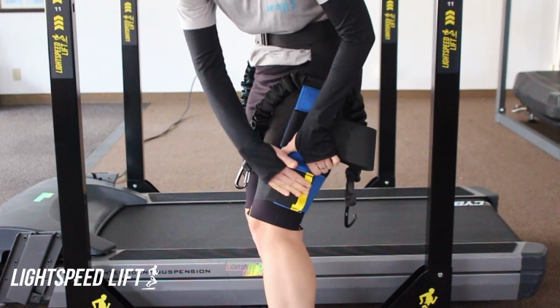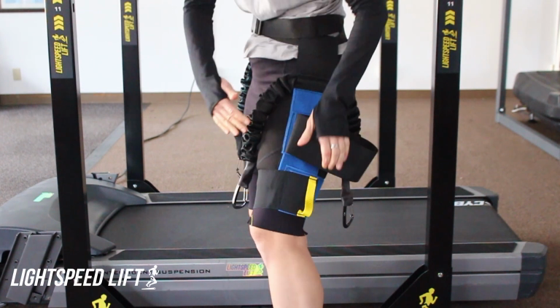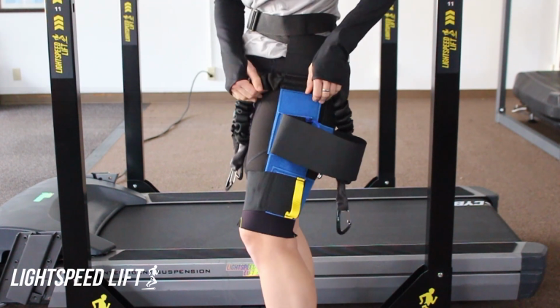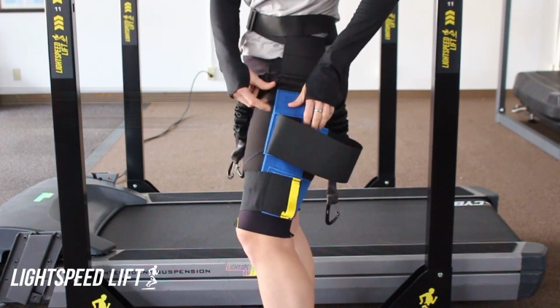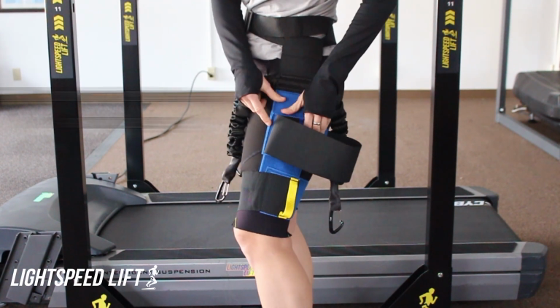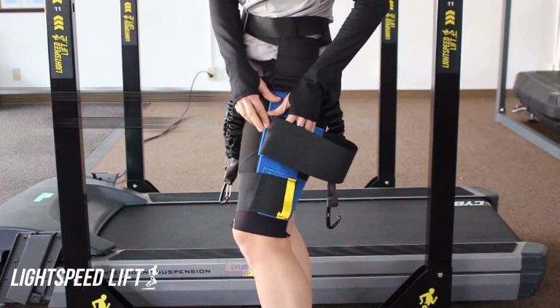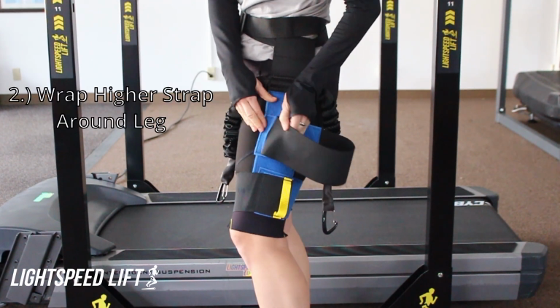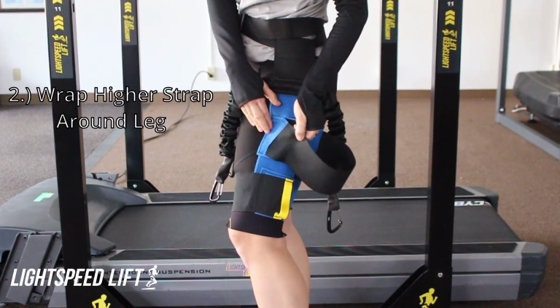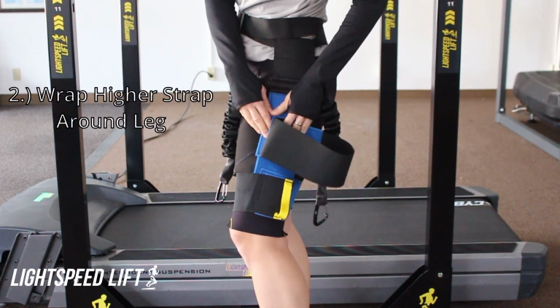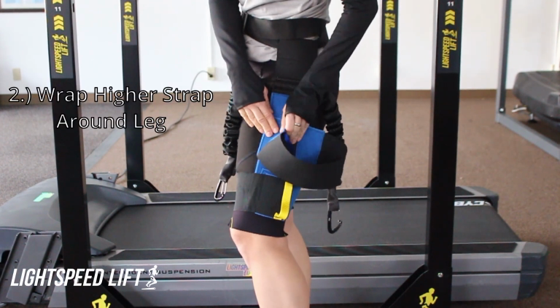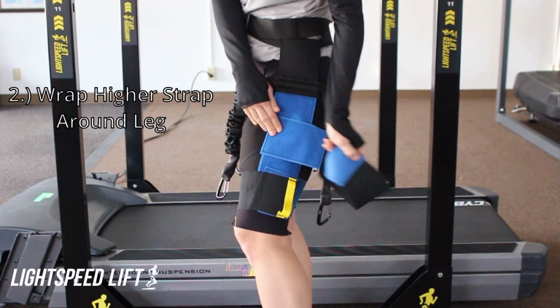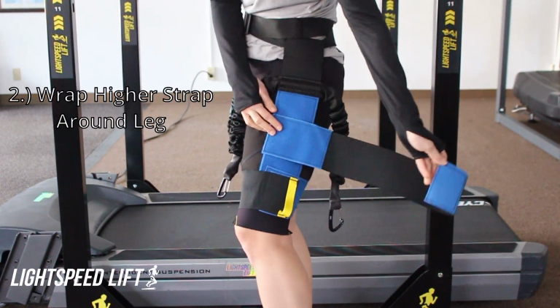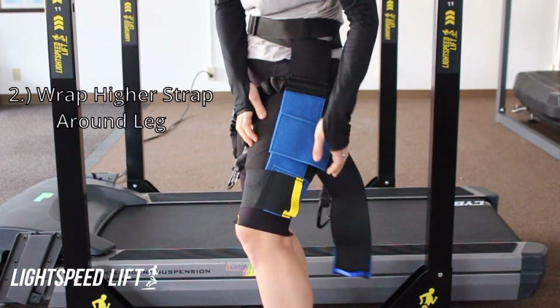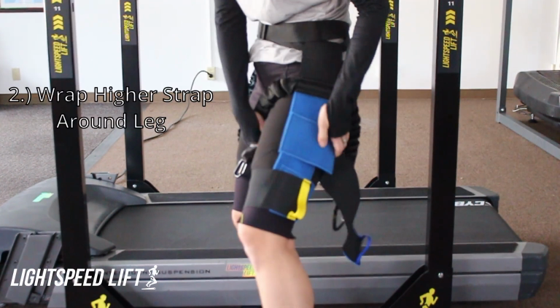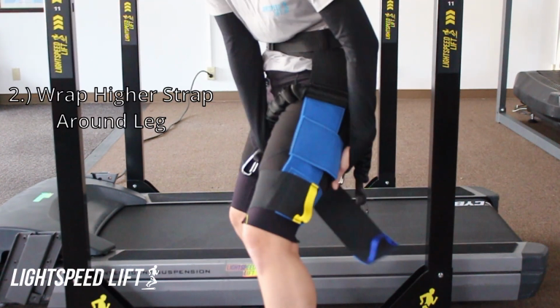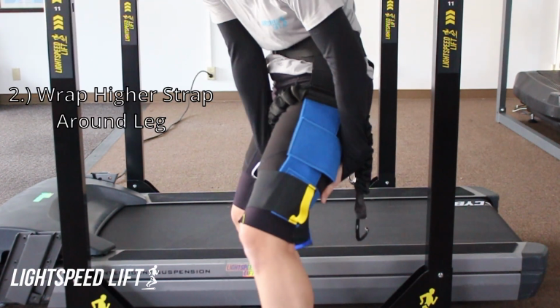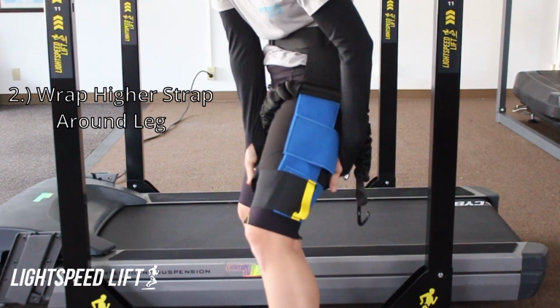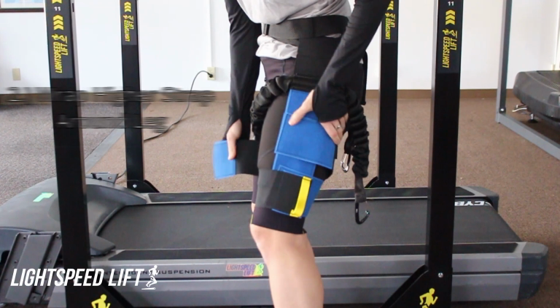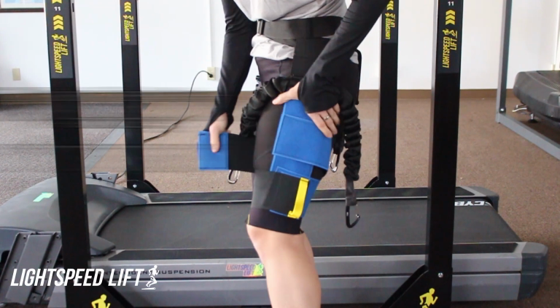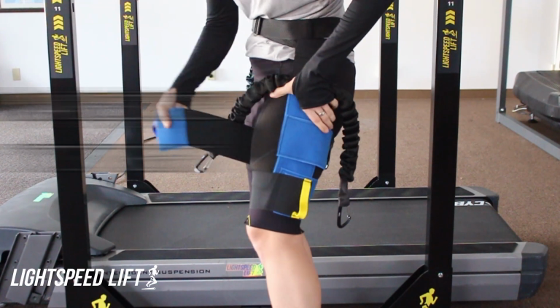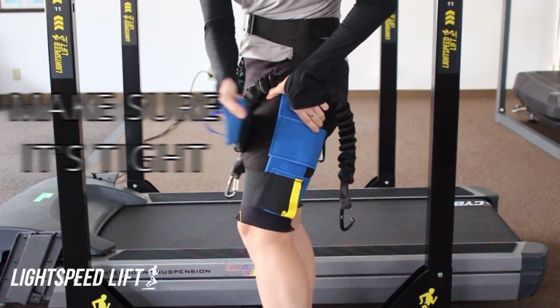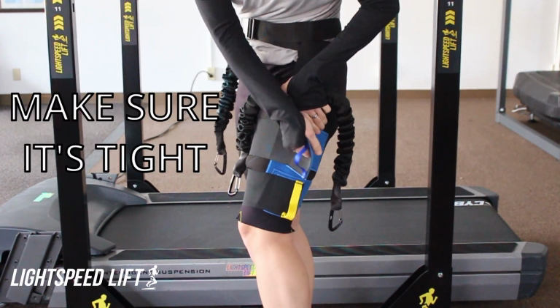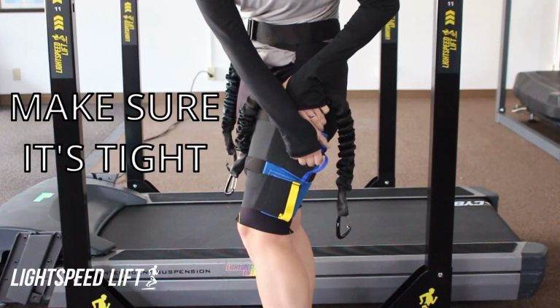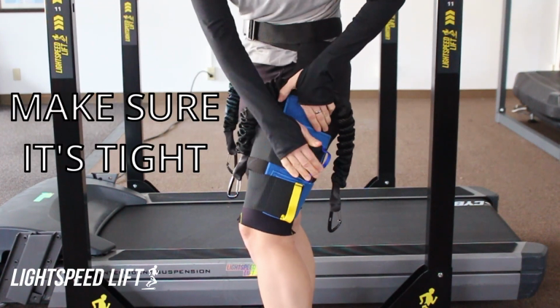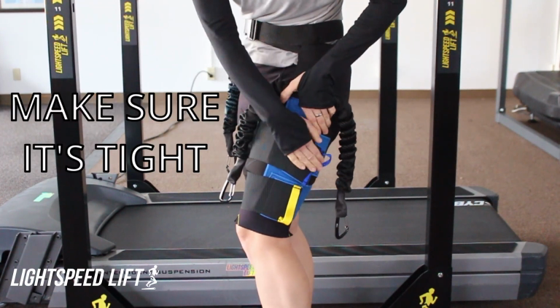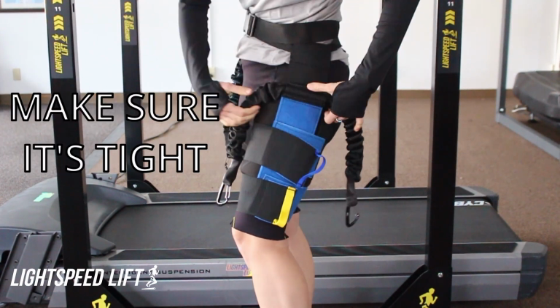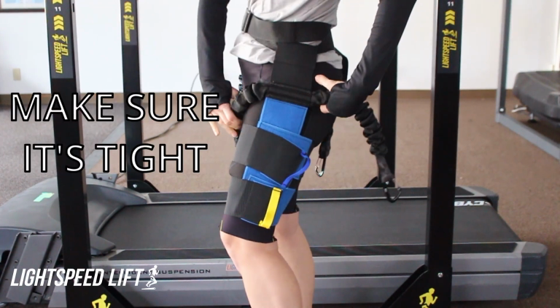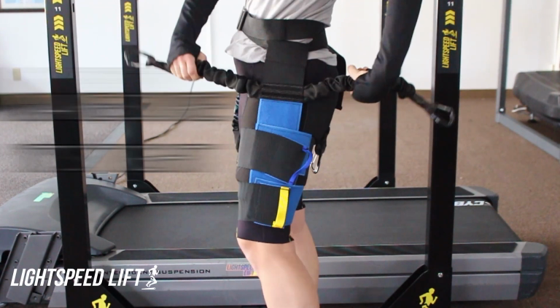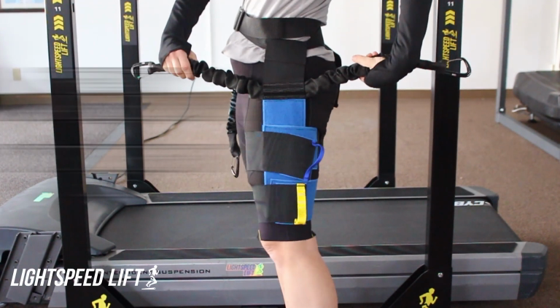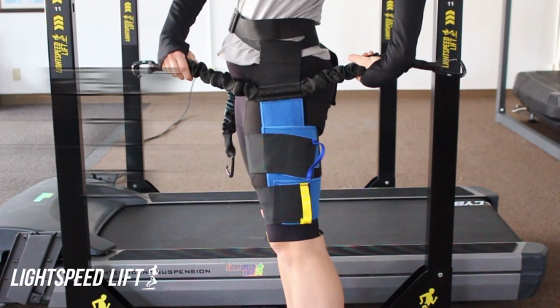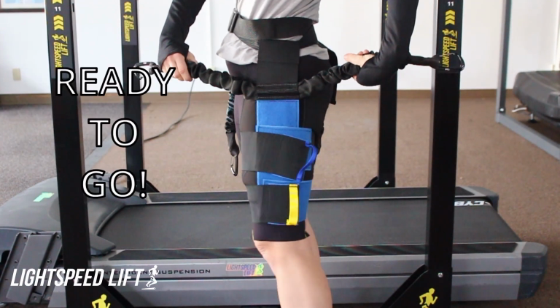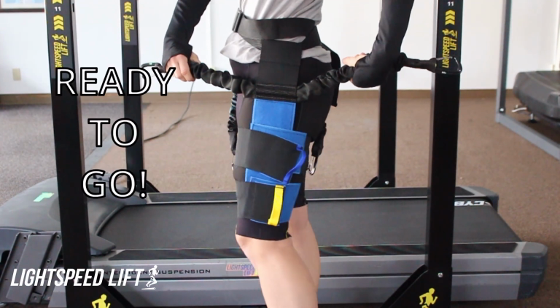Then the second strap — once around the leg, attach it, snug it up, and you're ready to go.